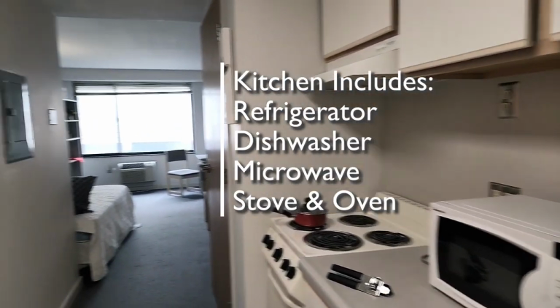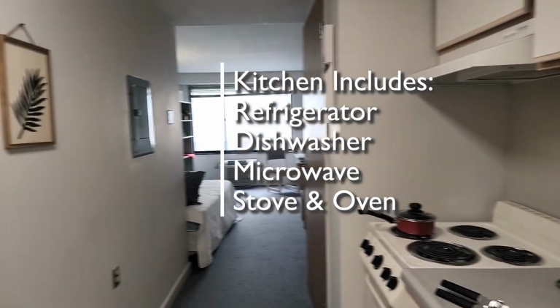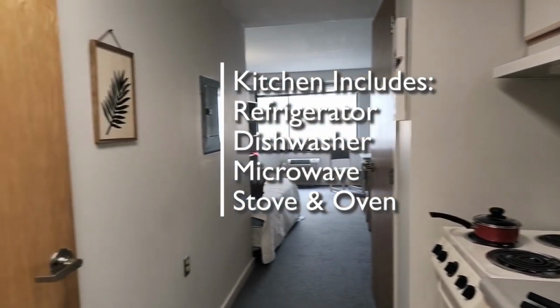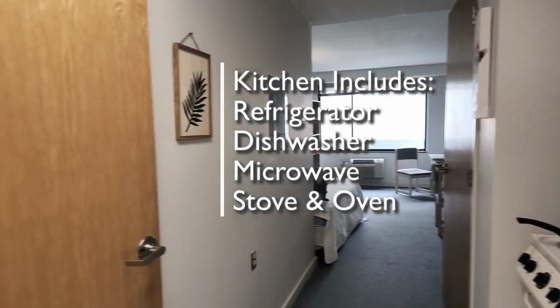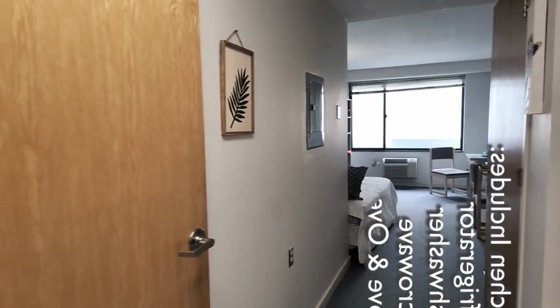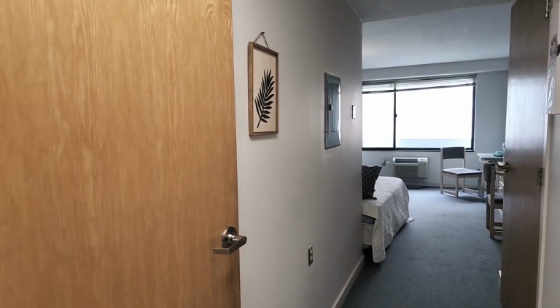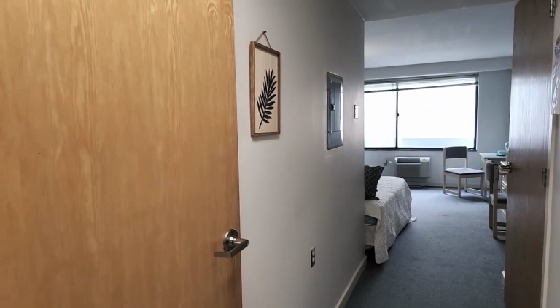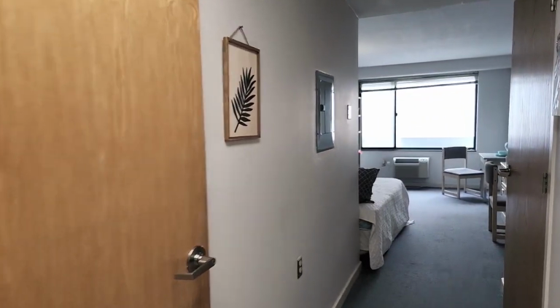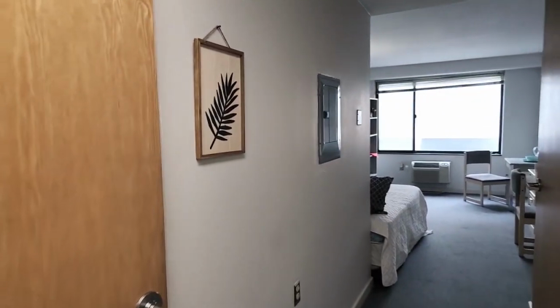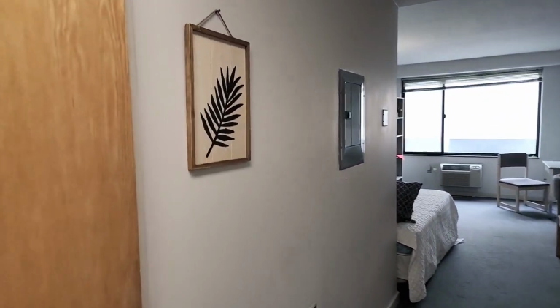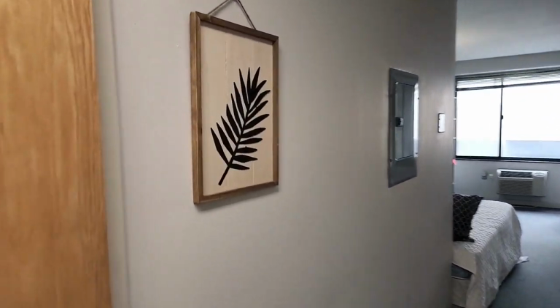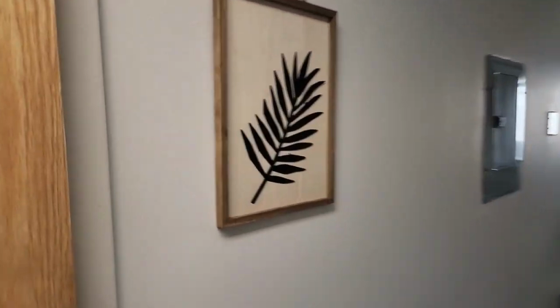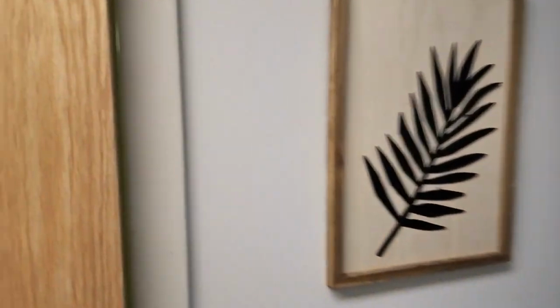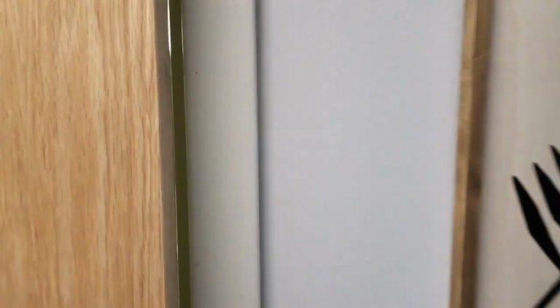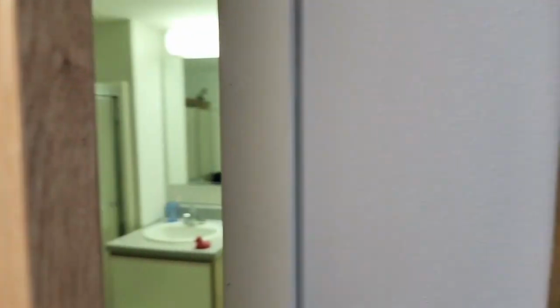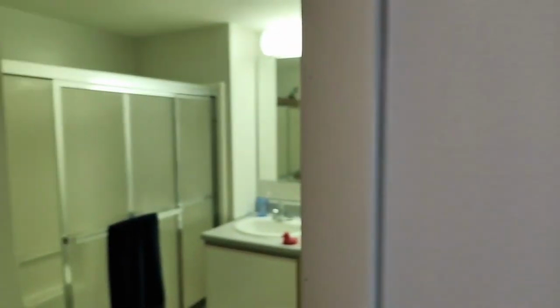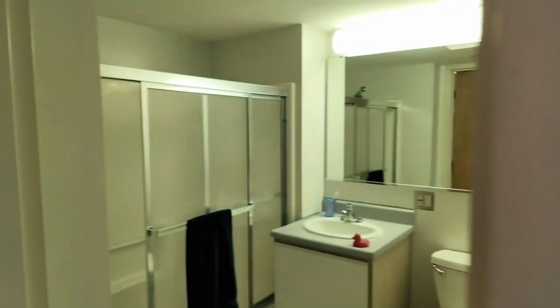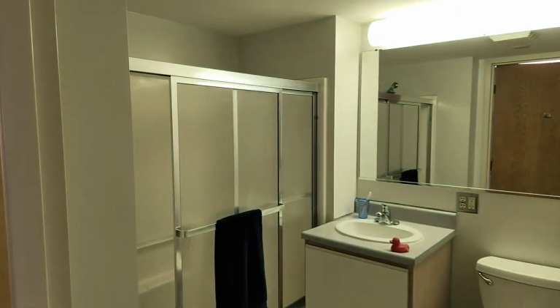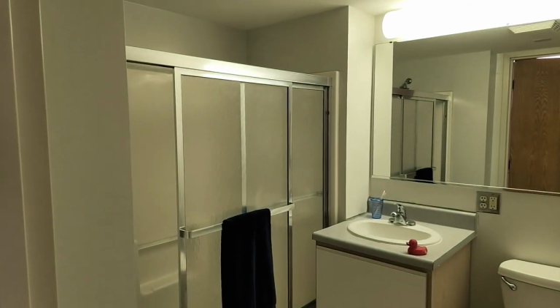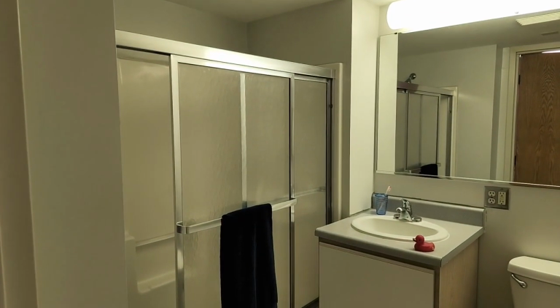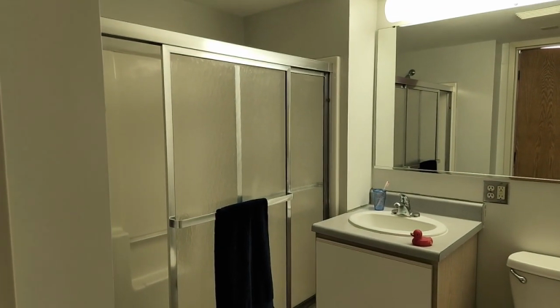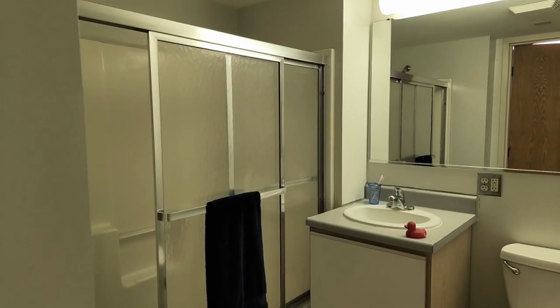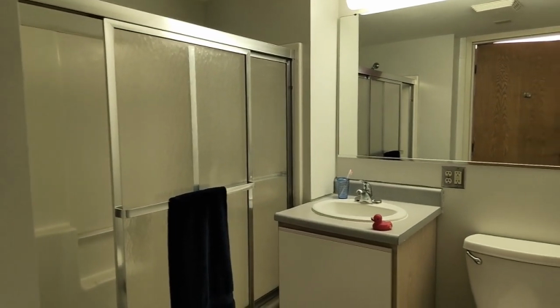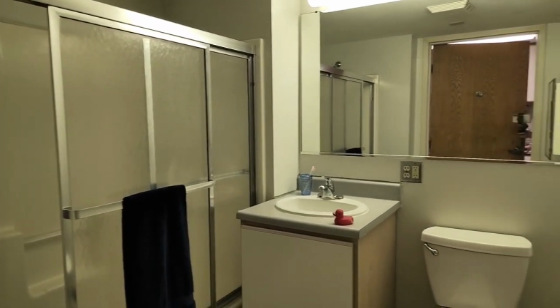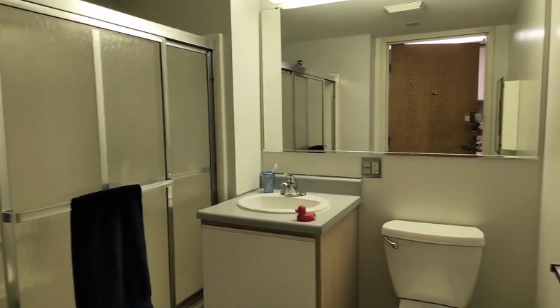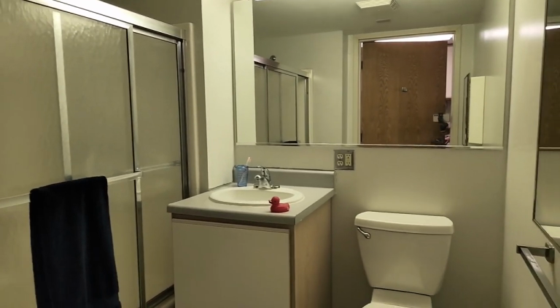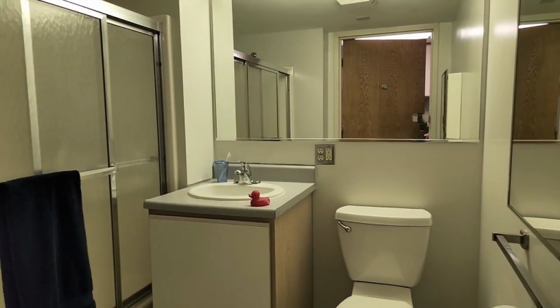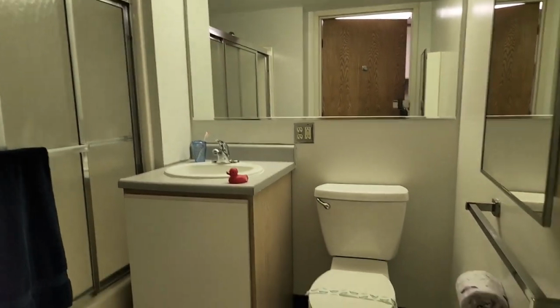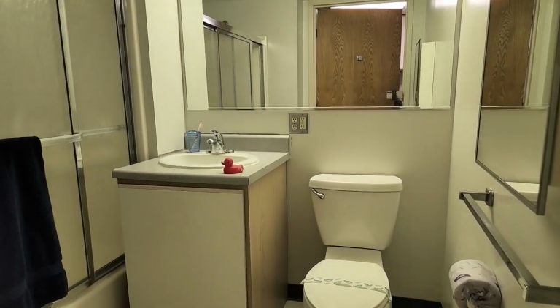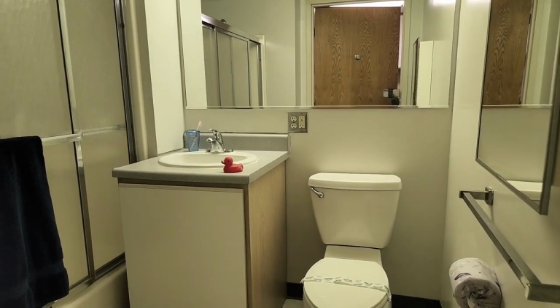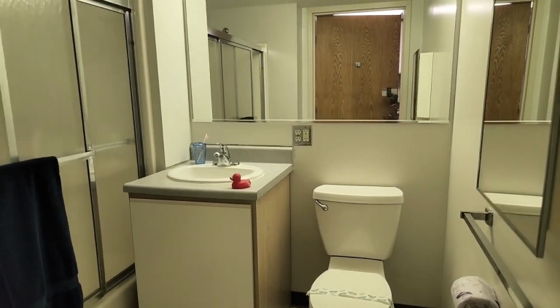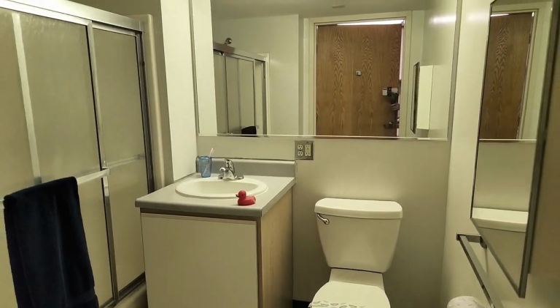In this one, the bathroom is over here on the left hand side, right across from the kitchen. Let's take a peek in here. This is the same bathroom setup that we've seen, just a different position in the apartment. So we've got your tub shower, the vanity, and the toilet over here.